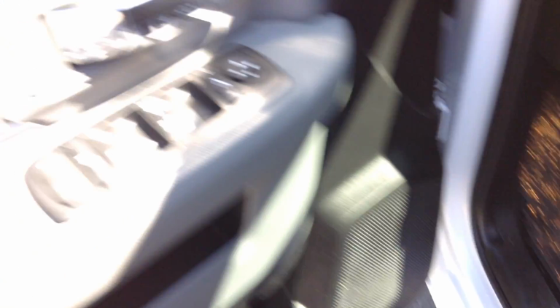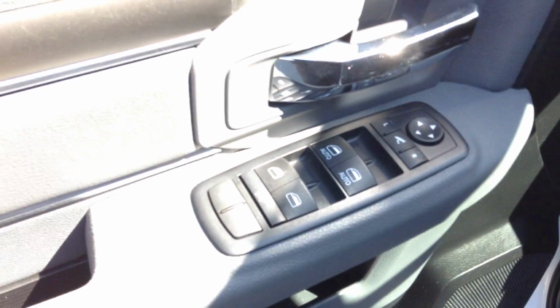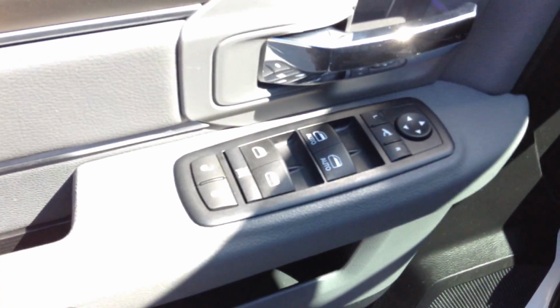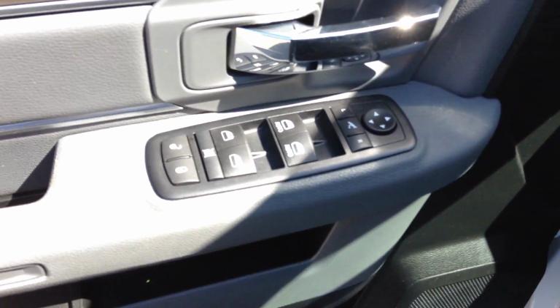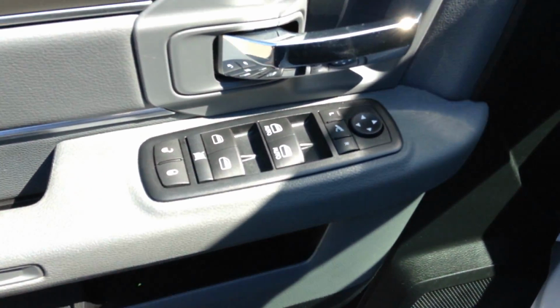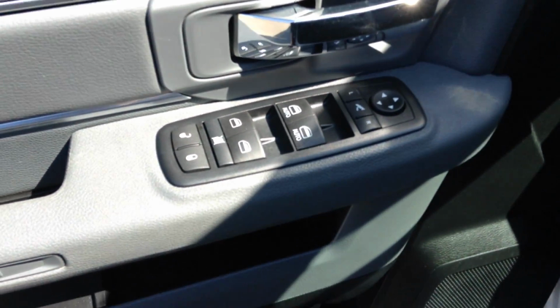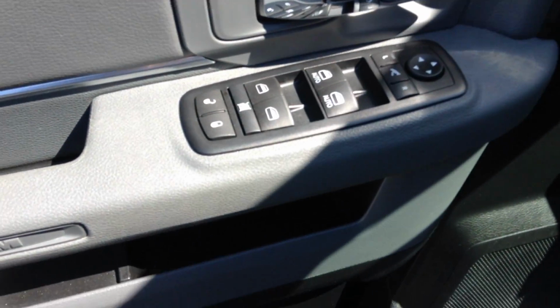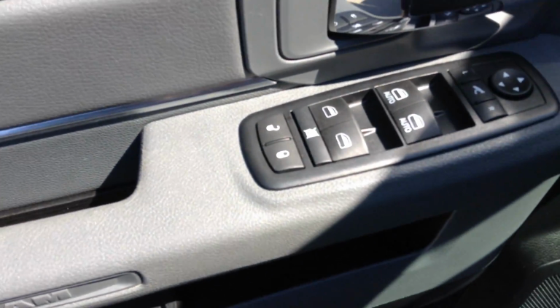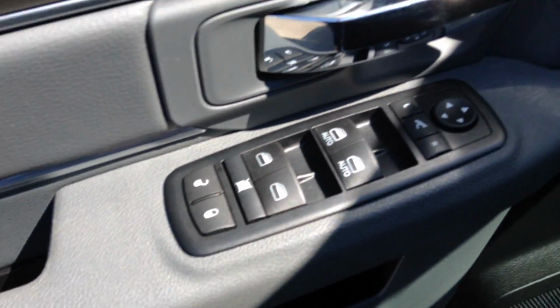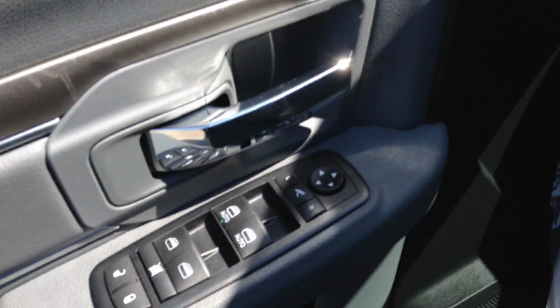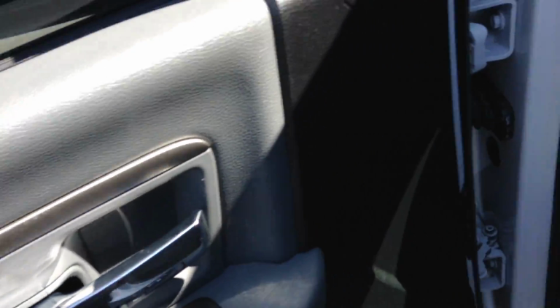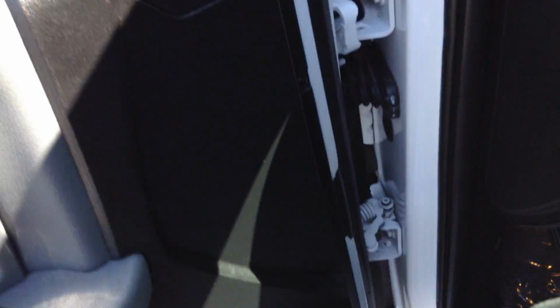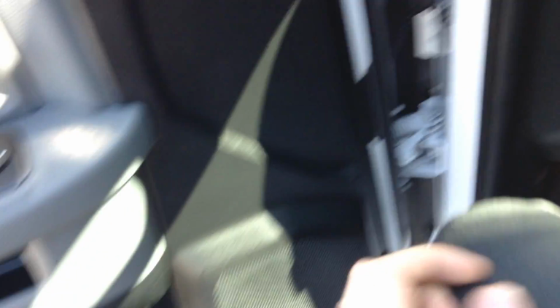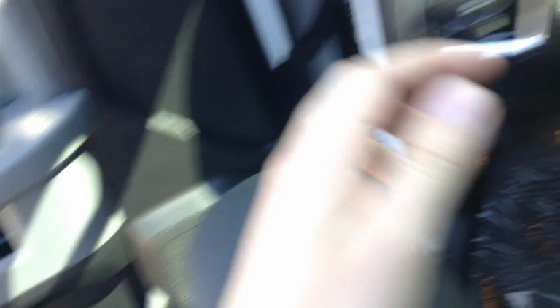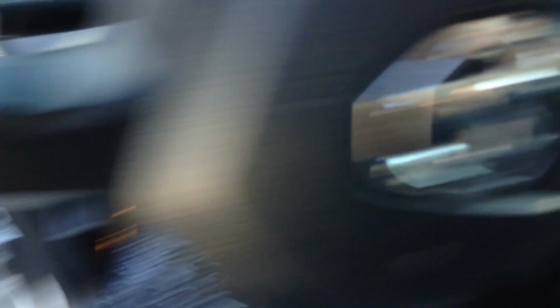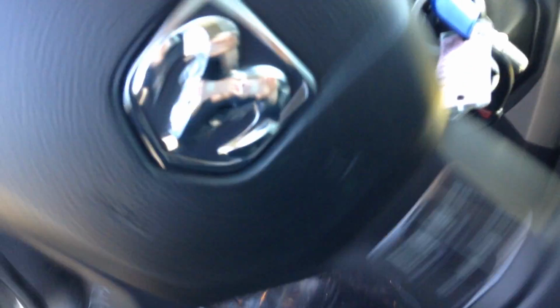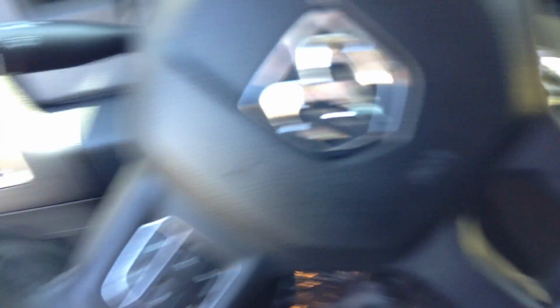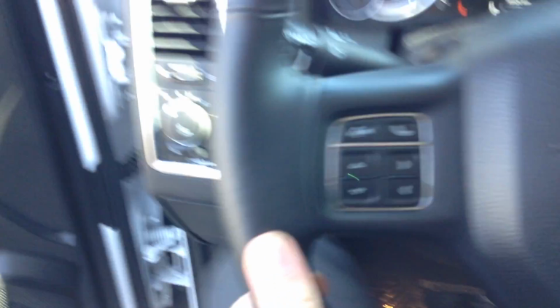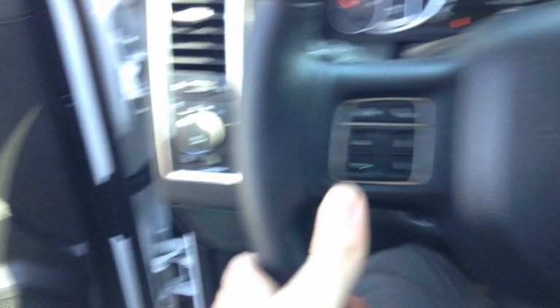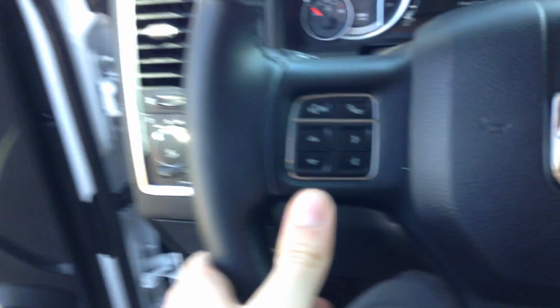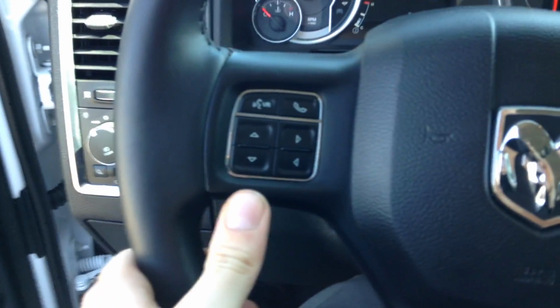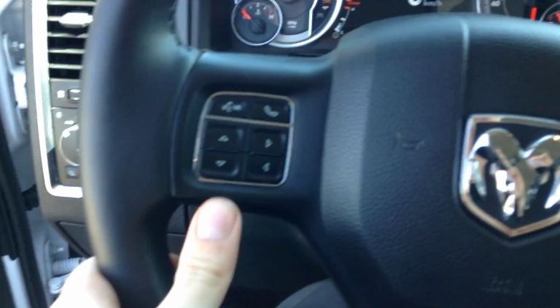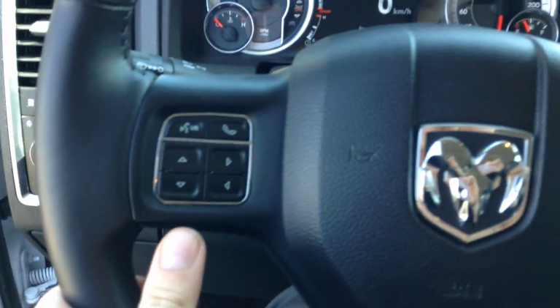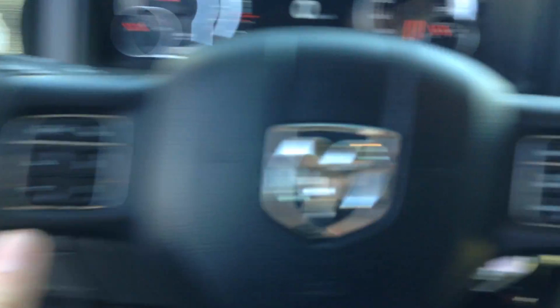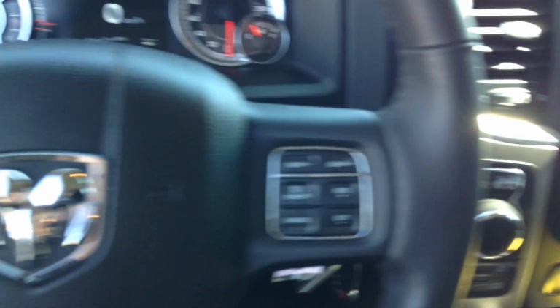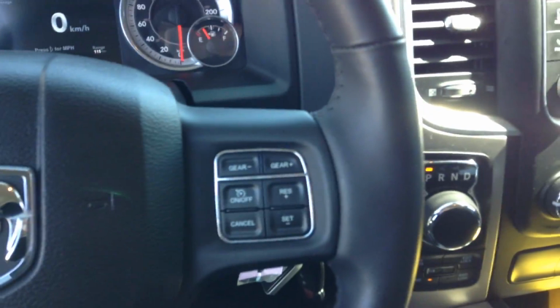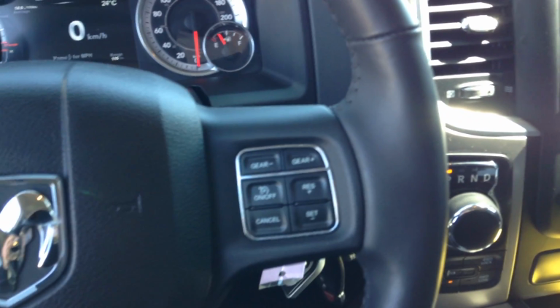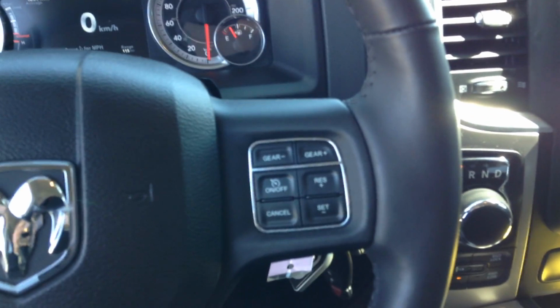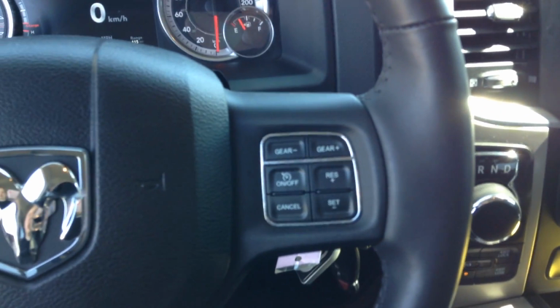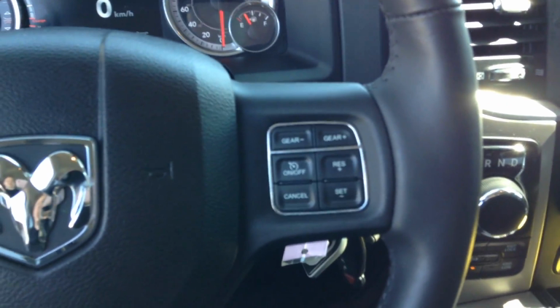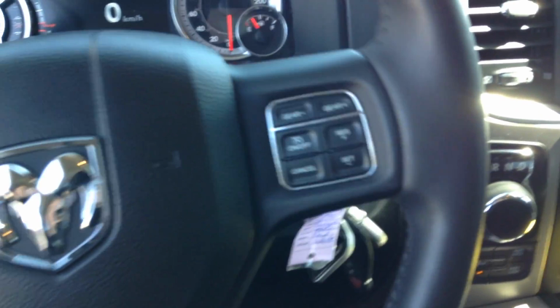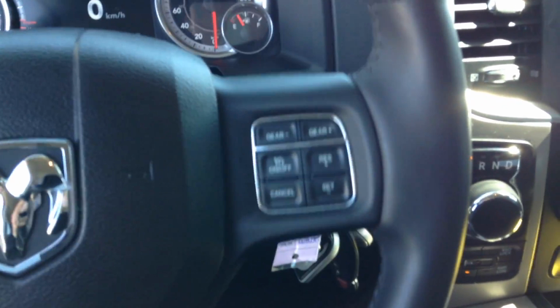You have your power locks, power windows, and power mirrors on this side. You have your Bluetooth control on this side of the steering wheel, and cruise control settings on the other side.